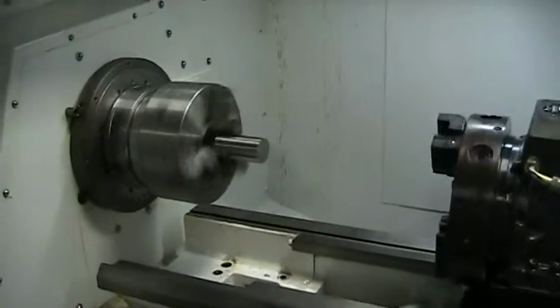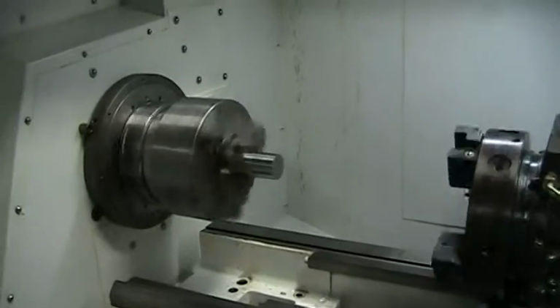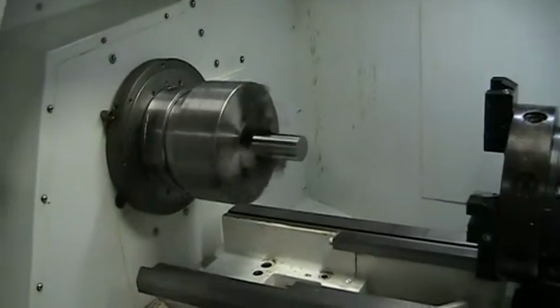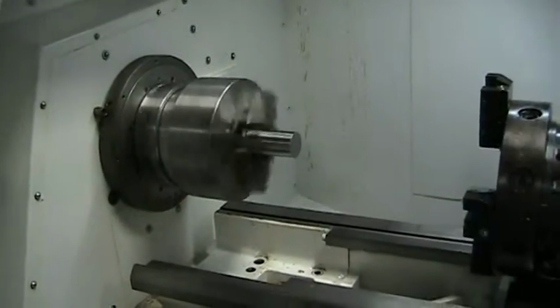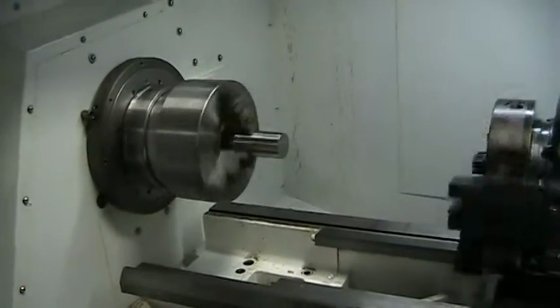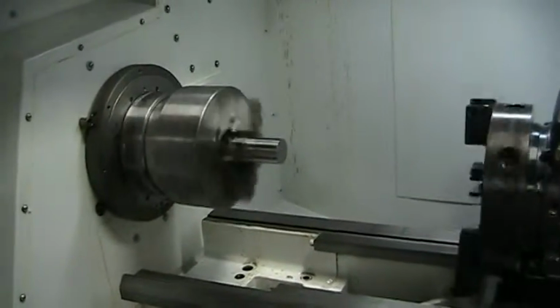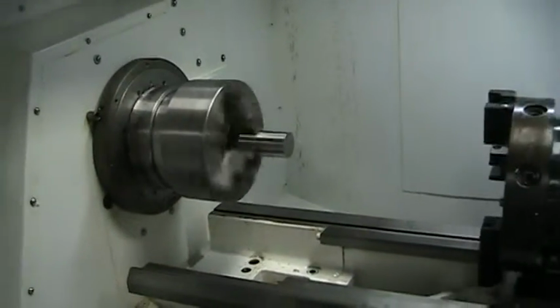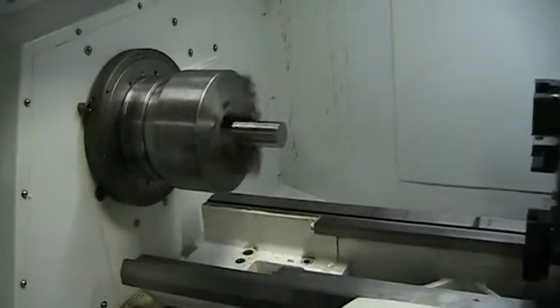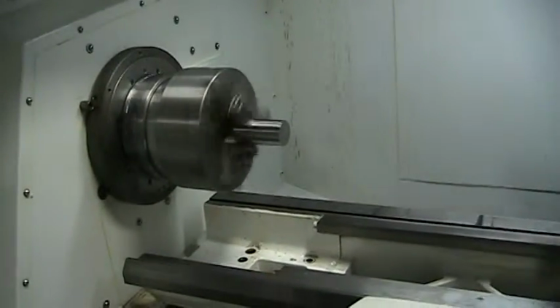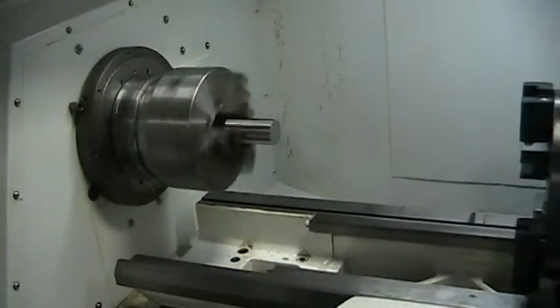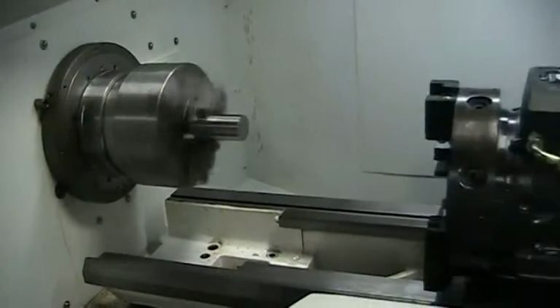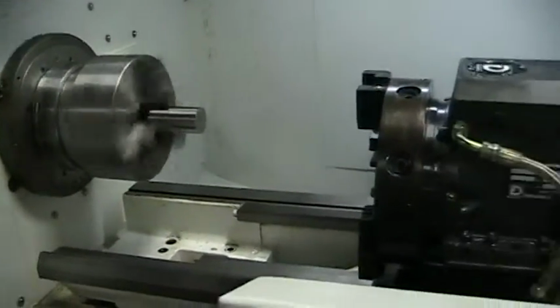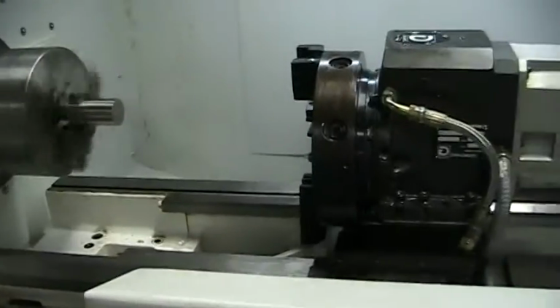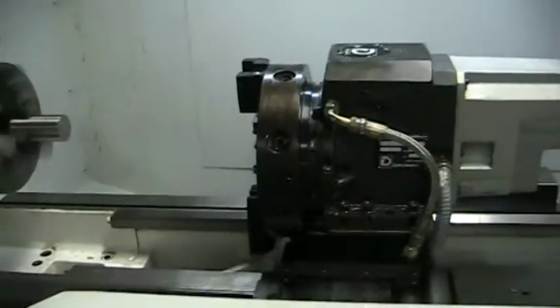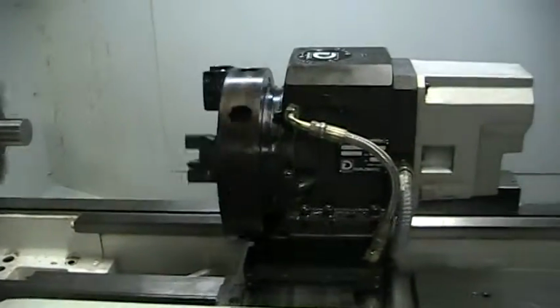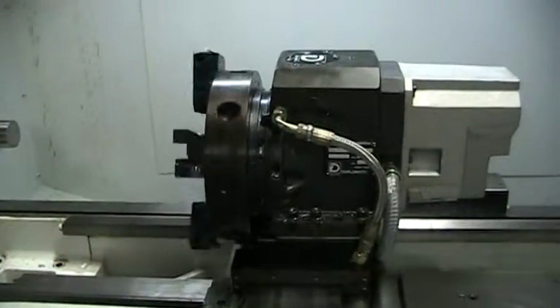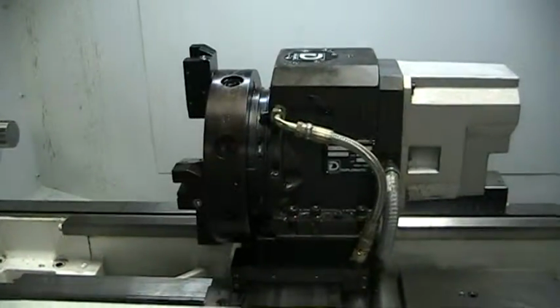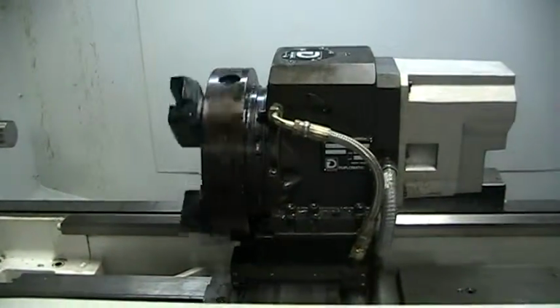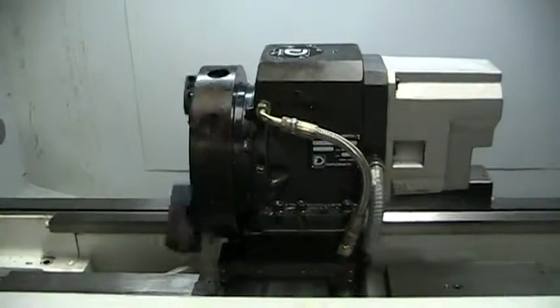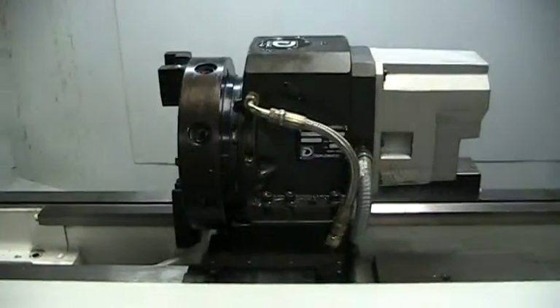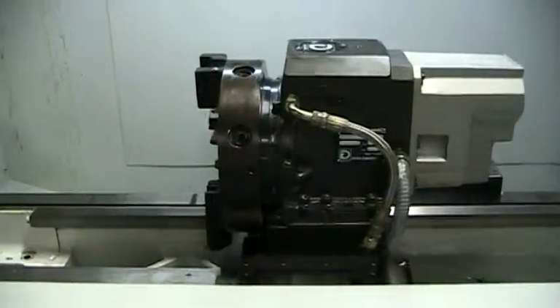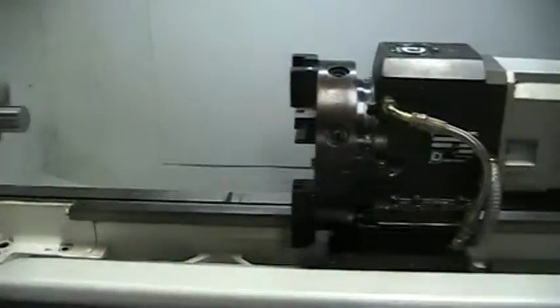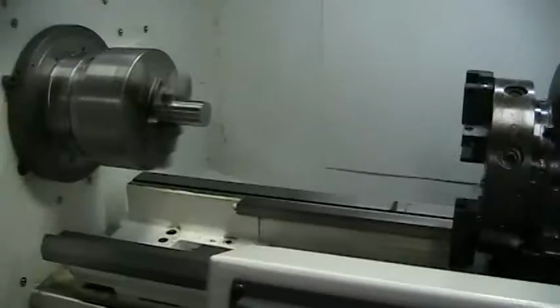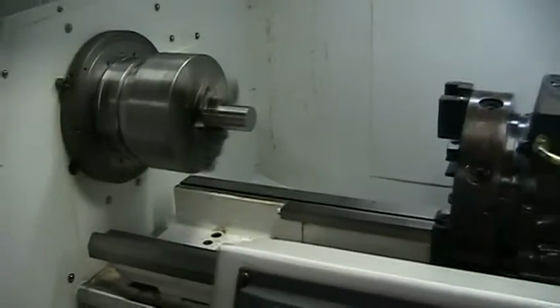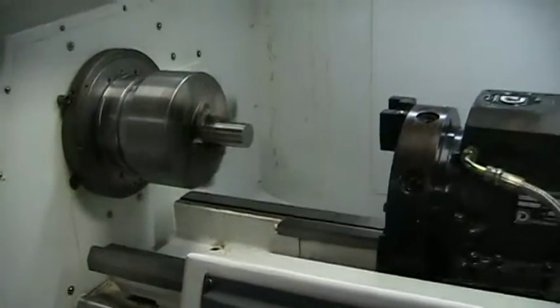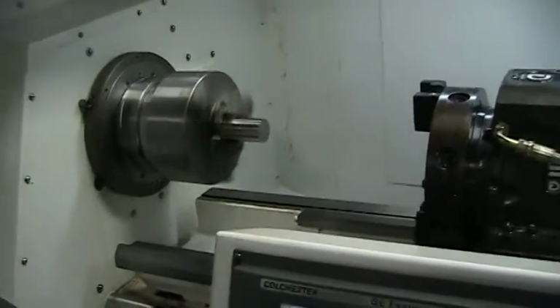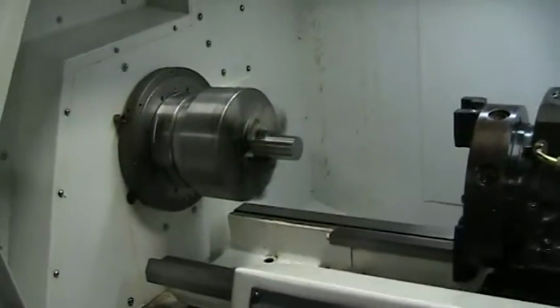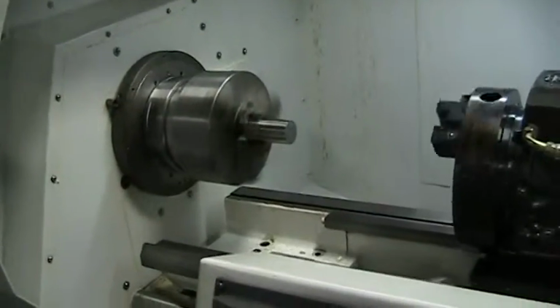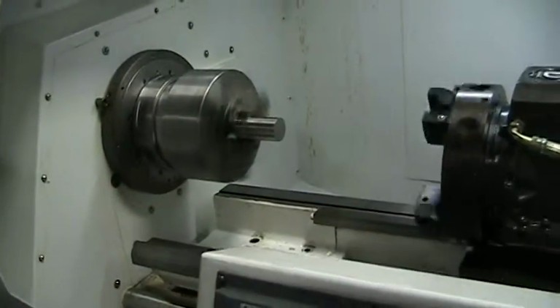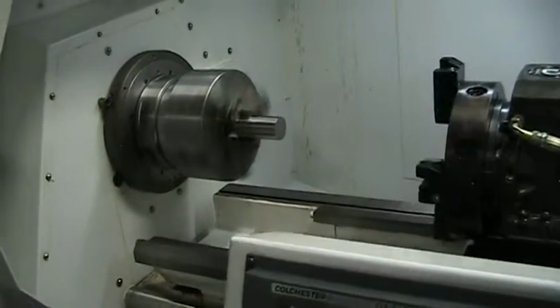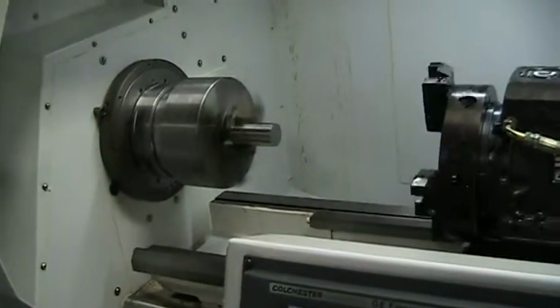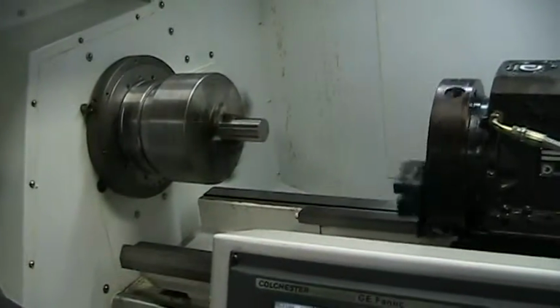What's the spindle speed up to? 500? Can you loop it up? 600 RPM.